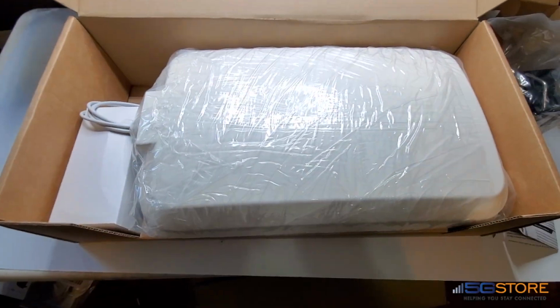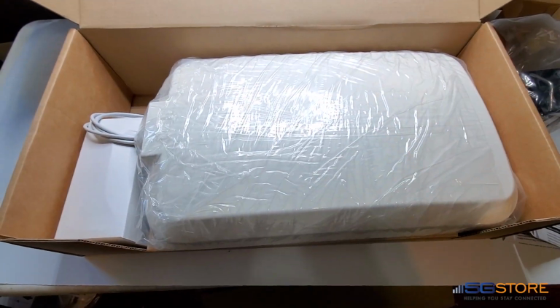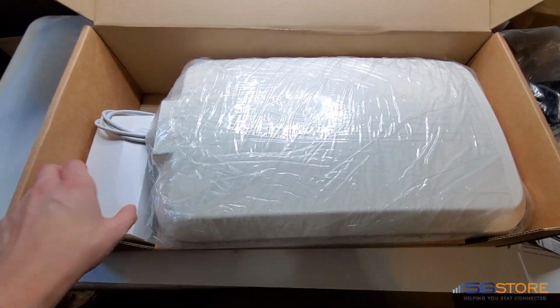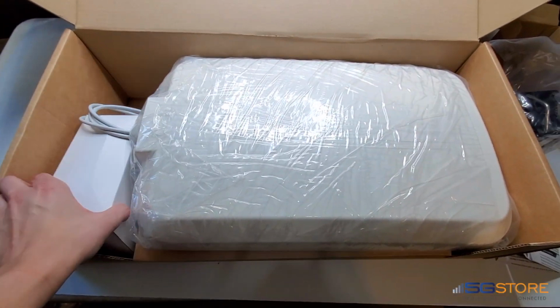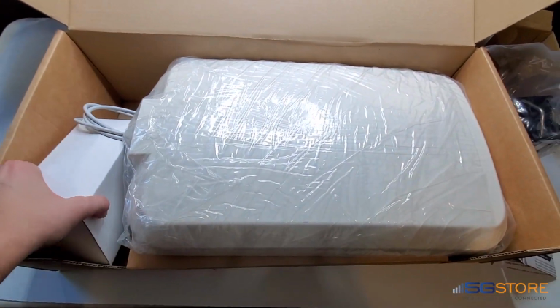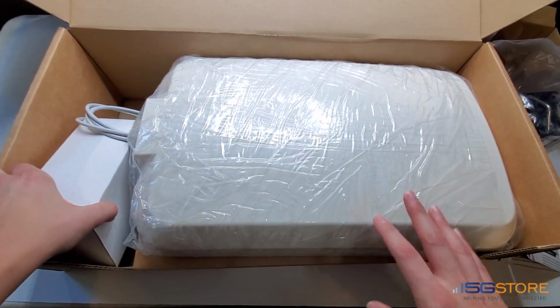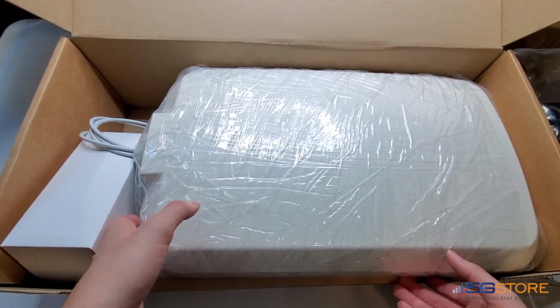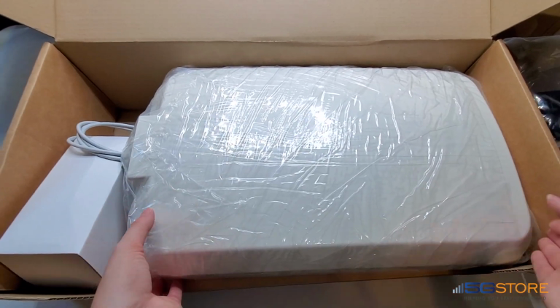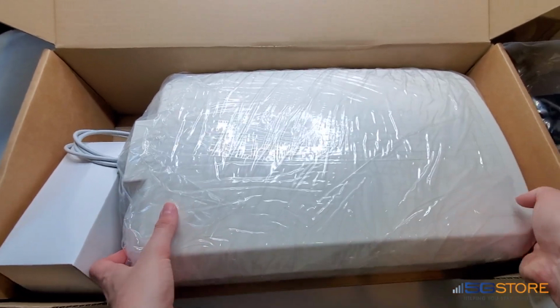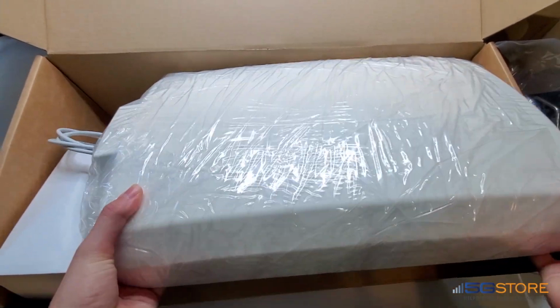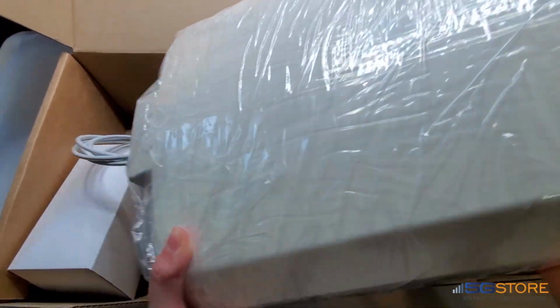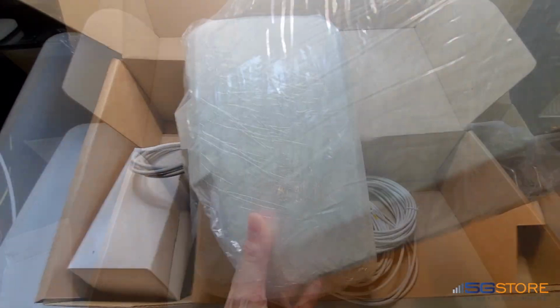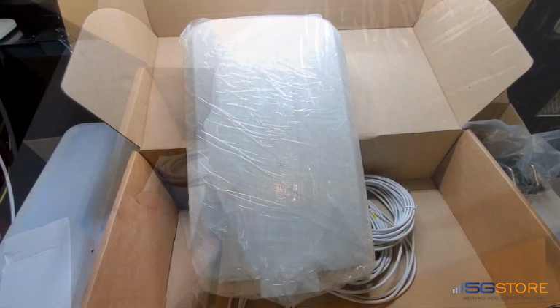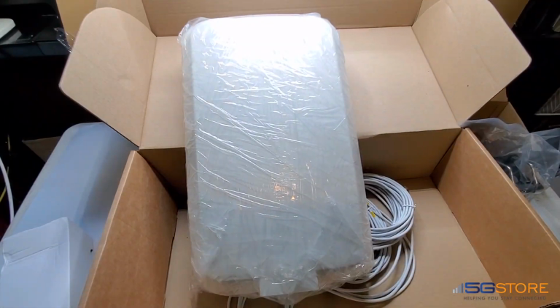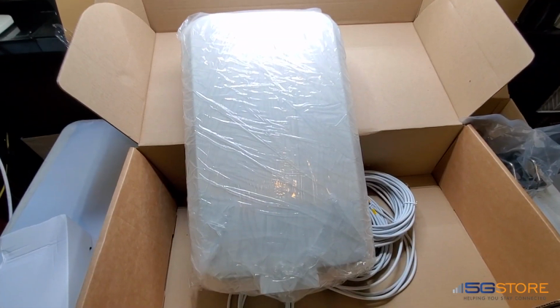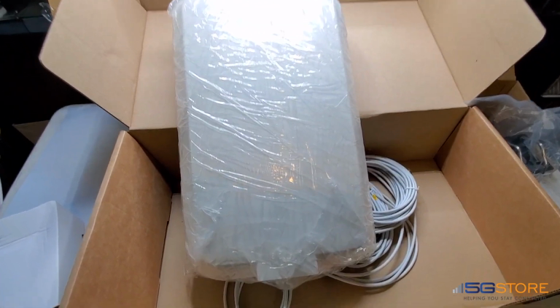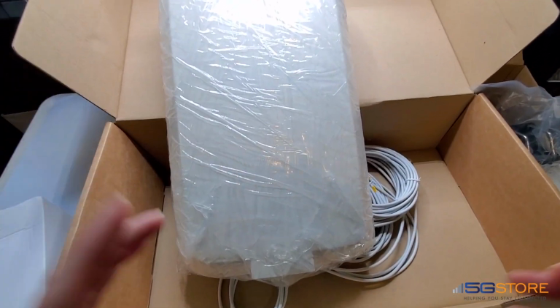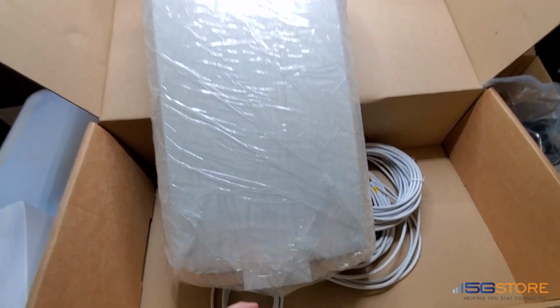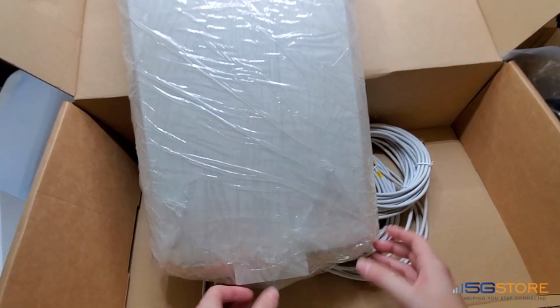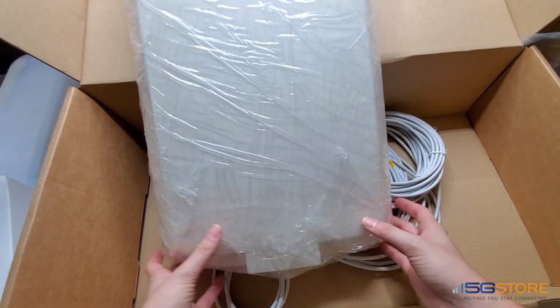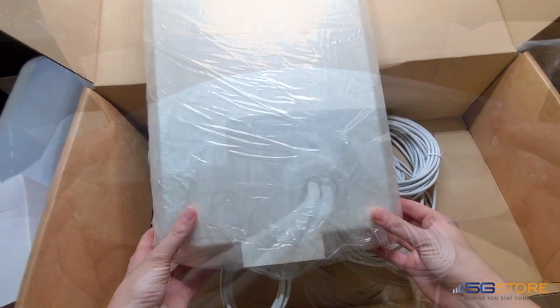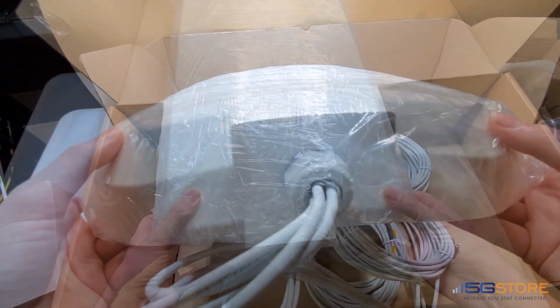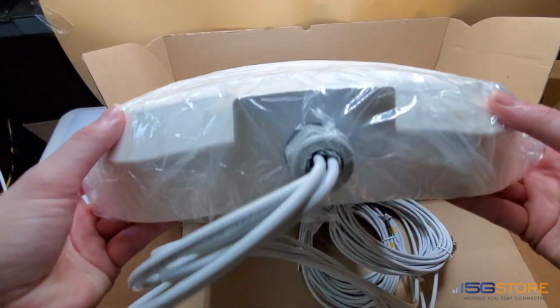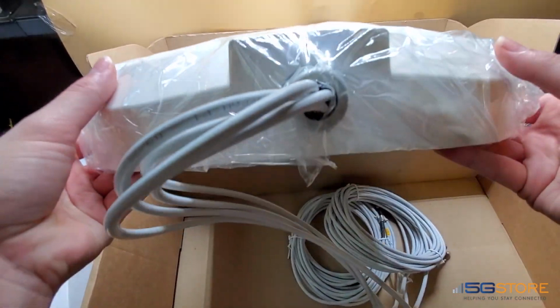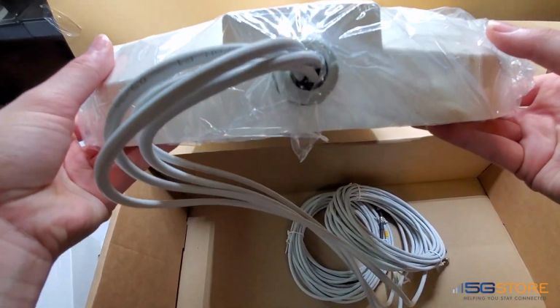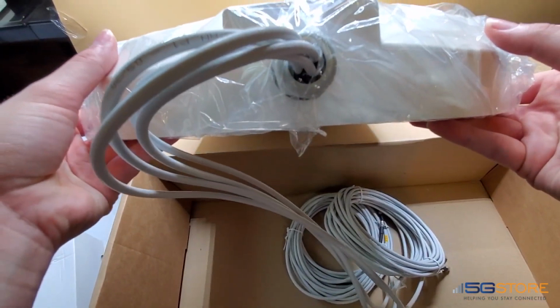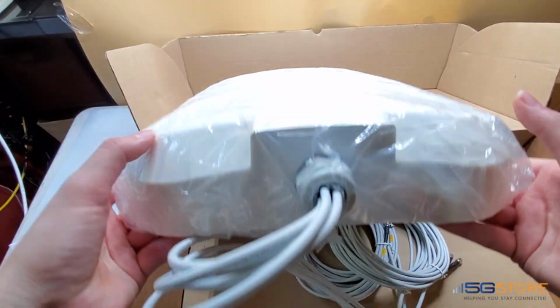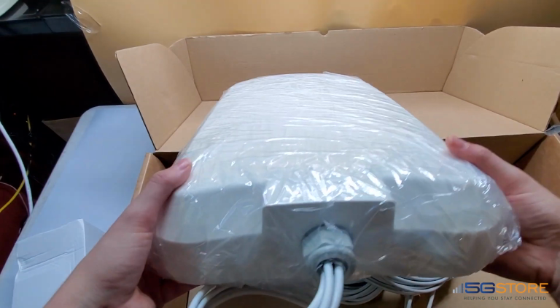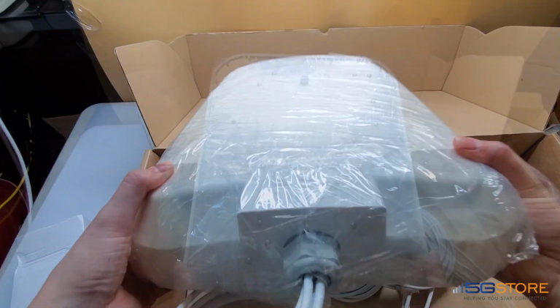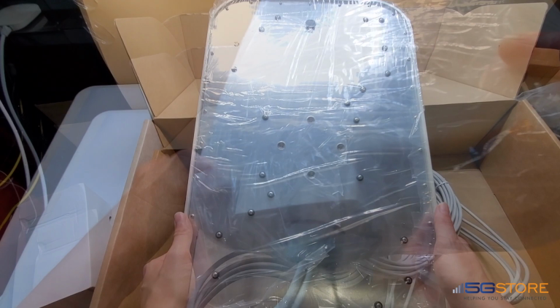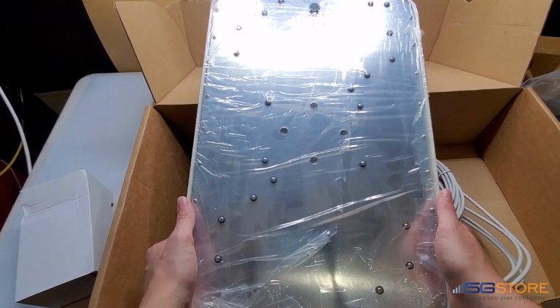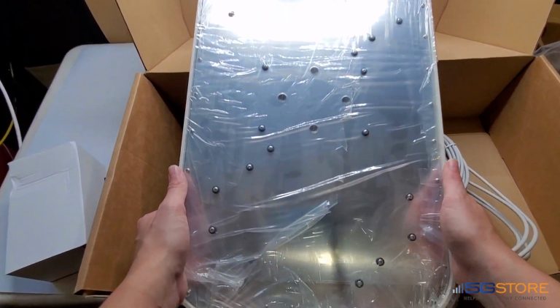I'll try and grab the second box here, but it looks like I'll need to move the antenna first. Here's how it looks sitting up. A closer look at the bottom where the four cables attach, and the back side where the mounts attach.